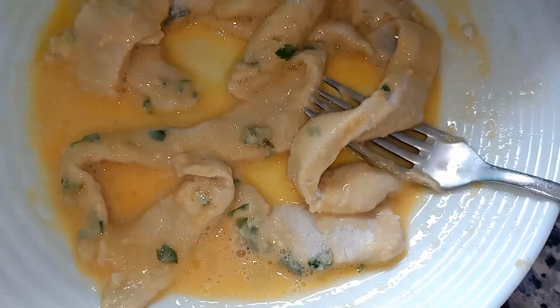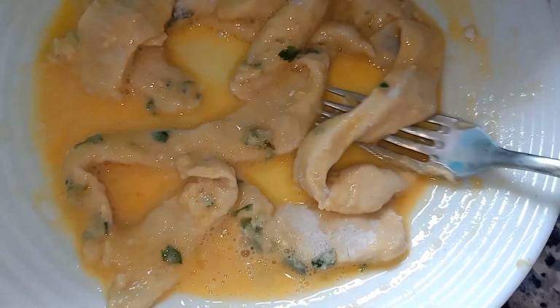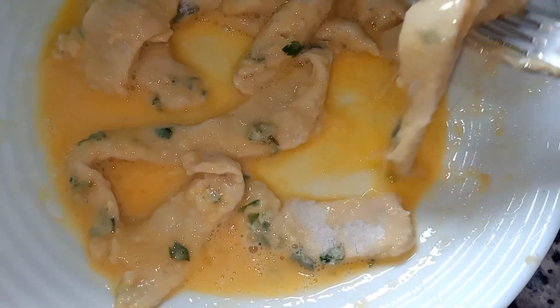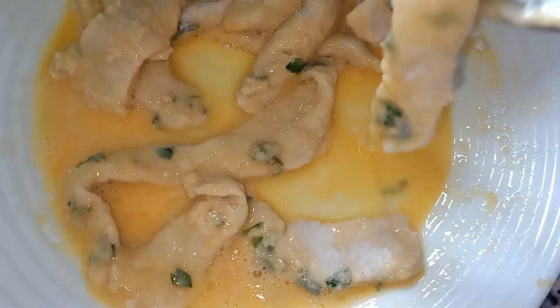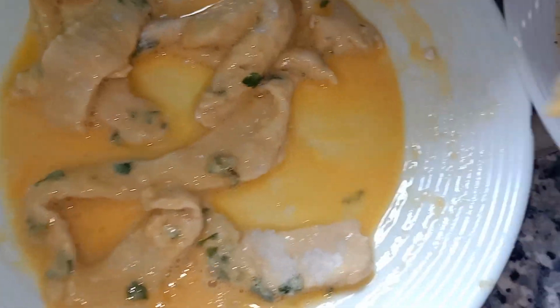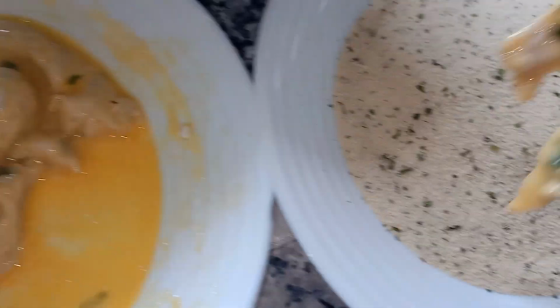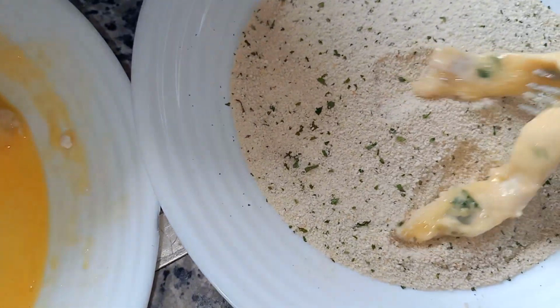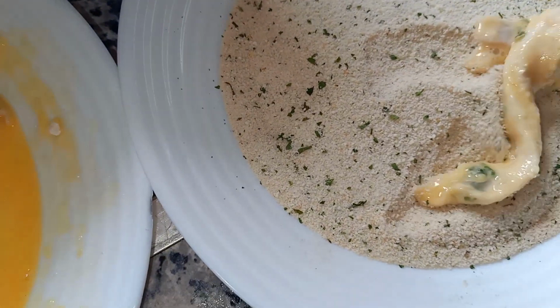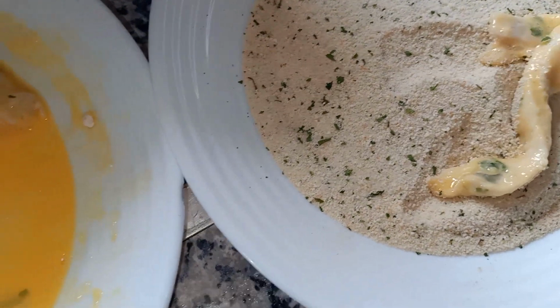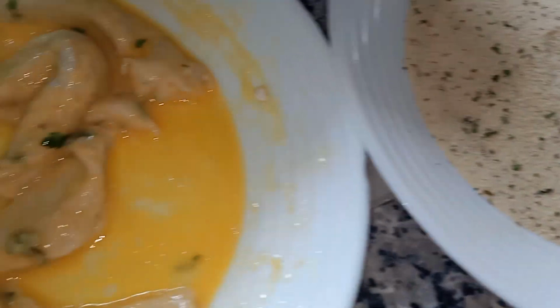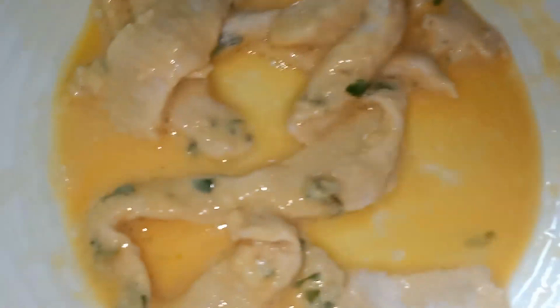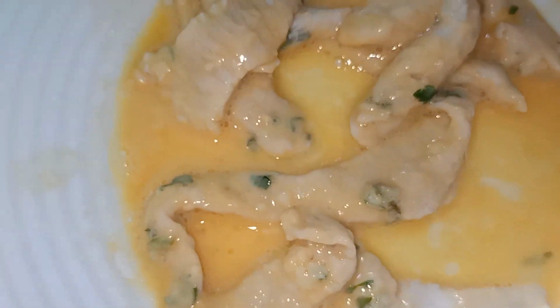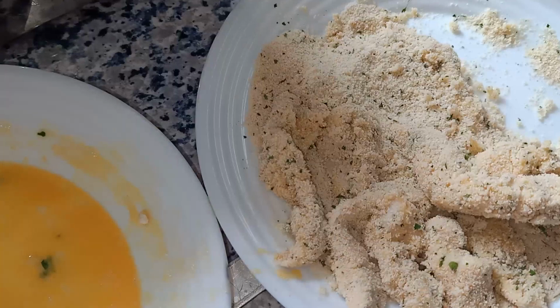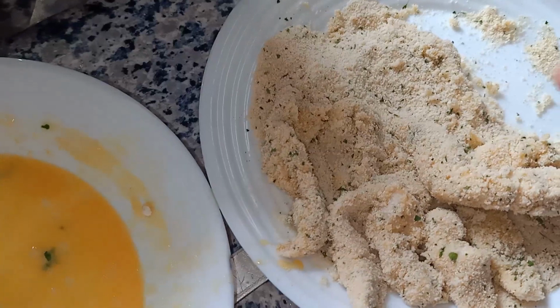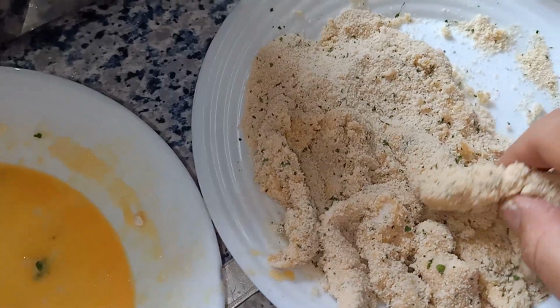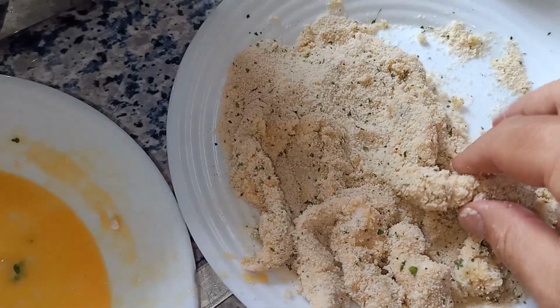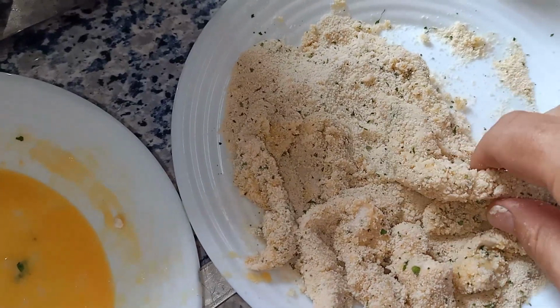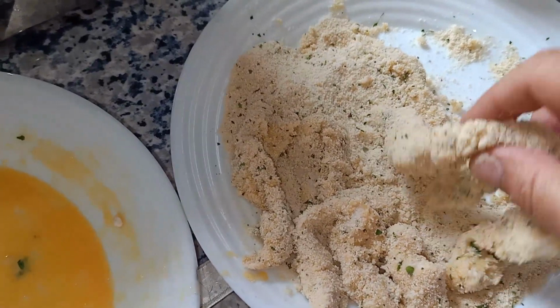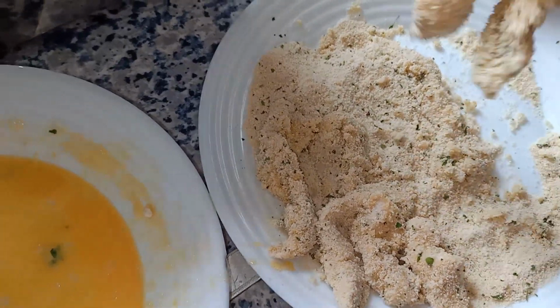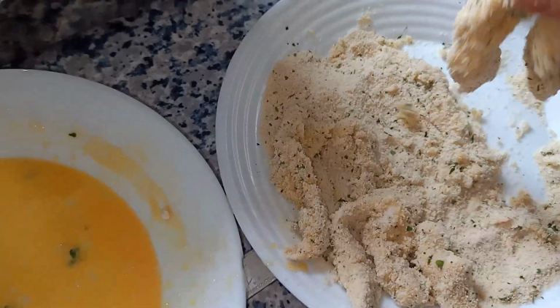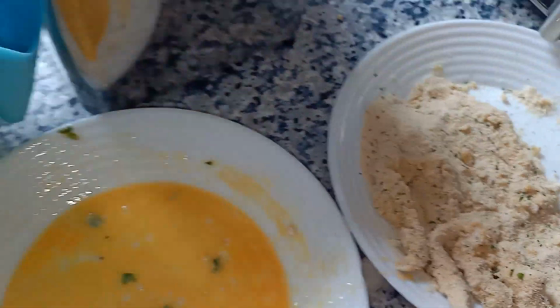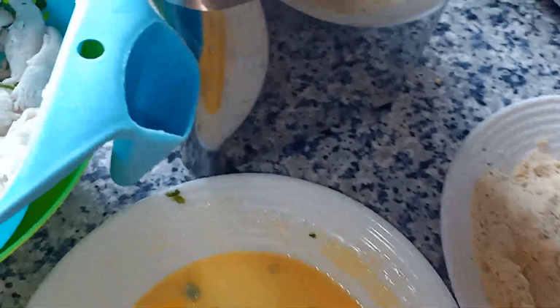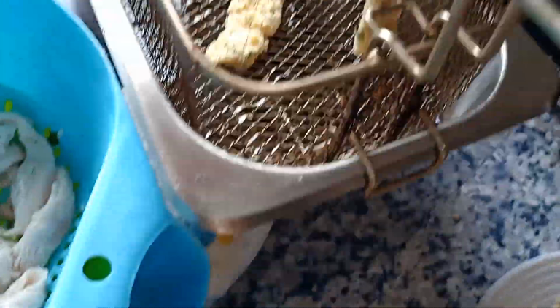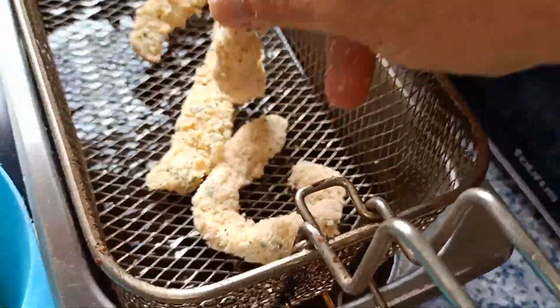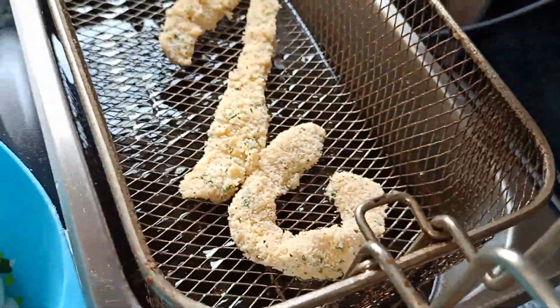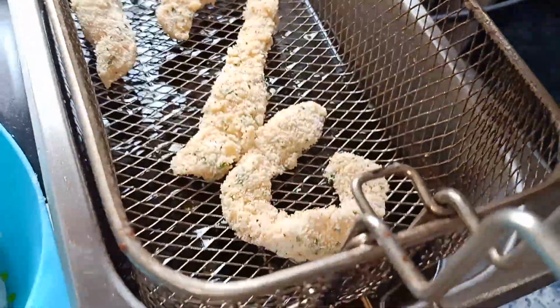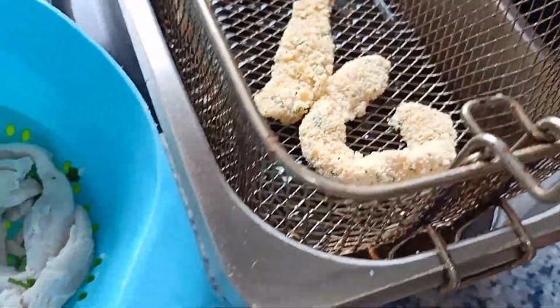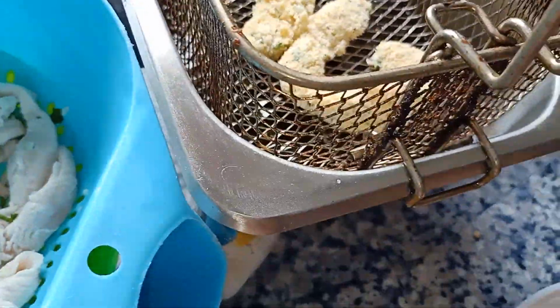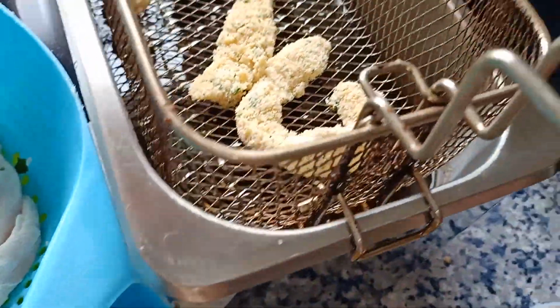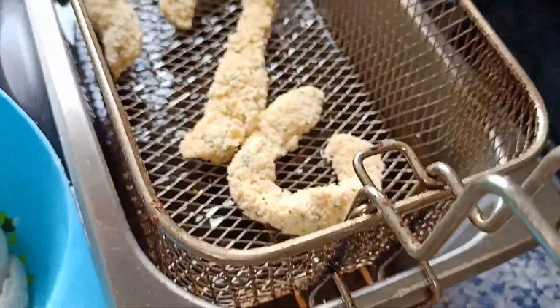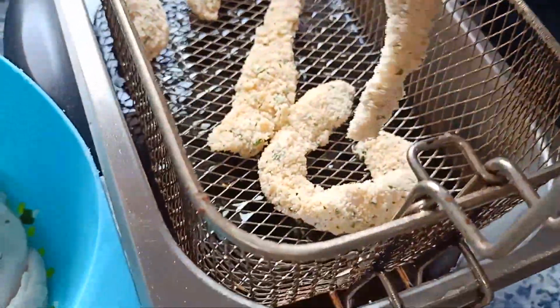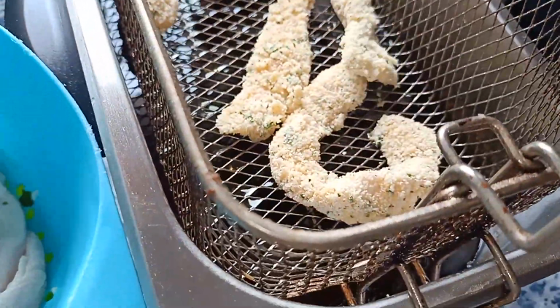Una vez que lo hayamos borrizado bien en huevo, pasamos al pan rallado. Escurrimos del pan rallado, freidora, 180 grados, a esperar que se nos doren.